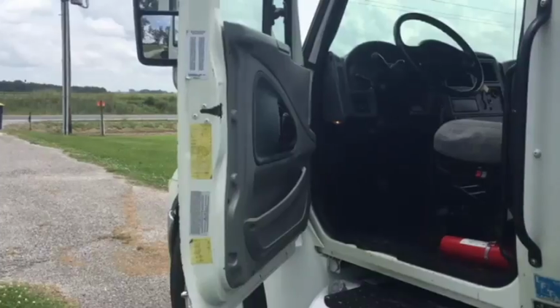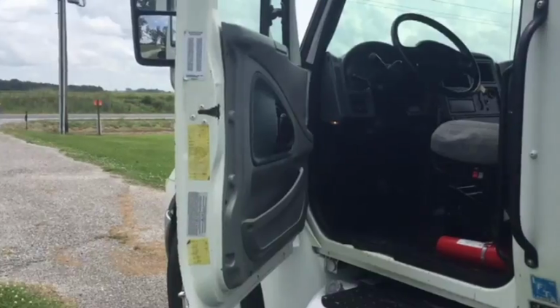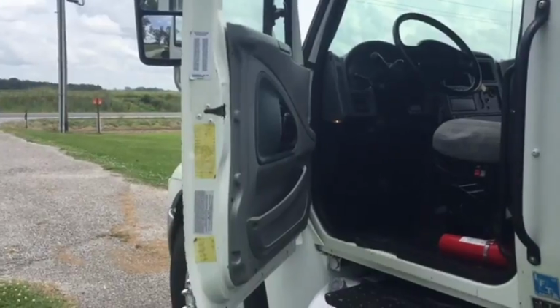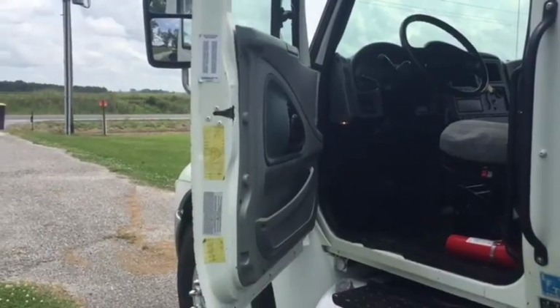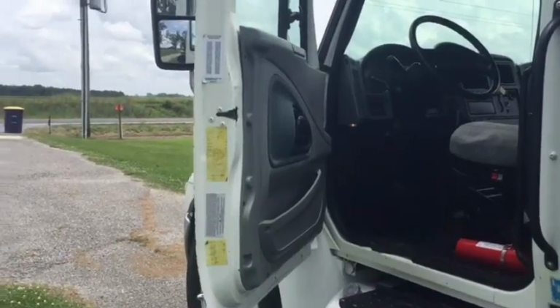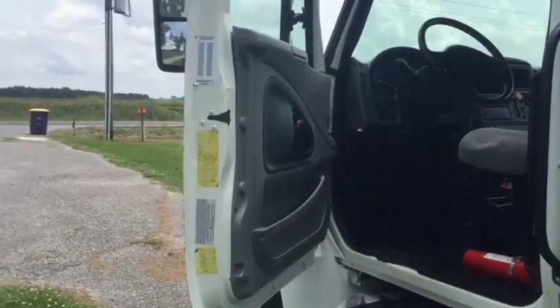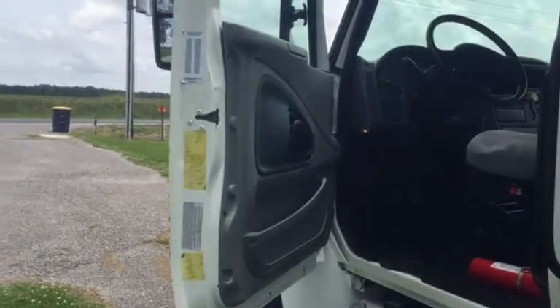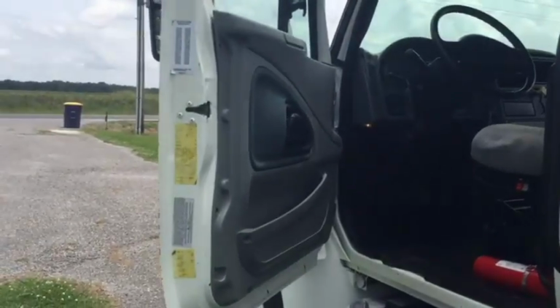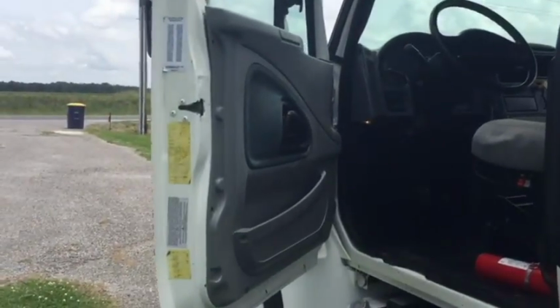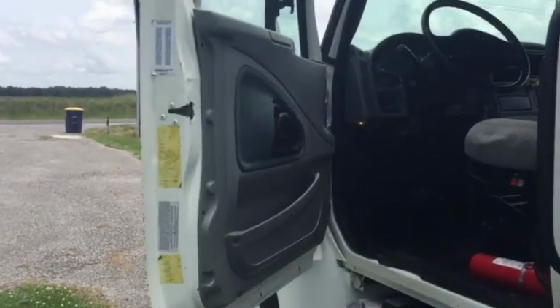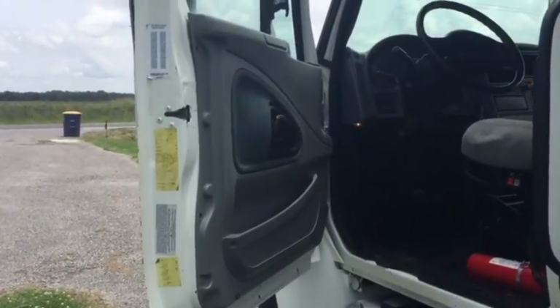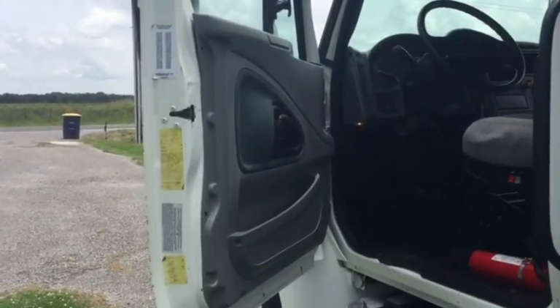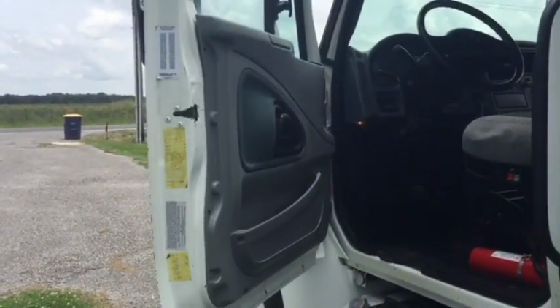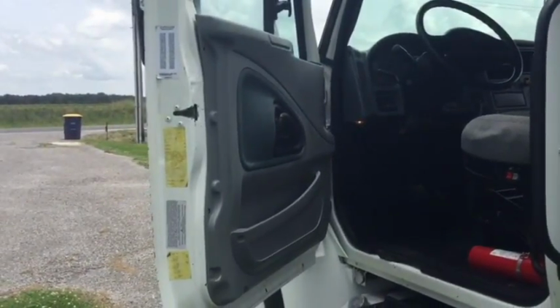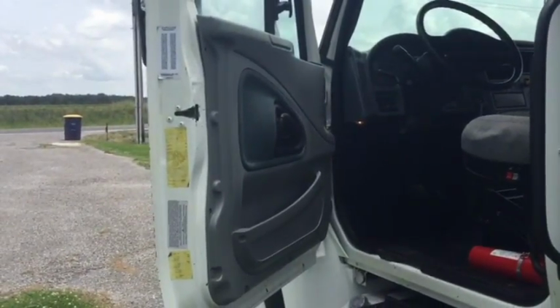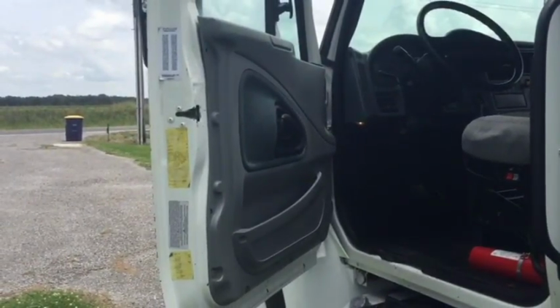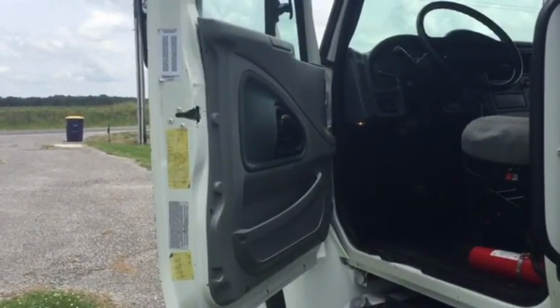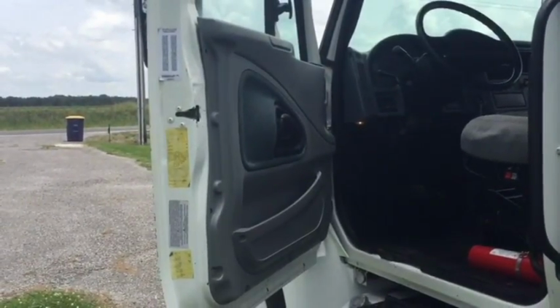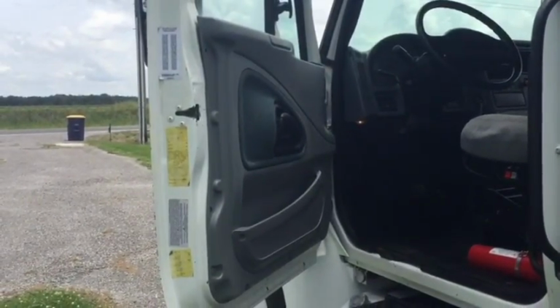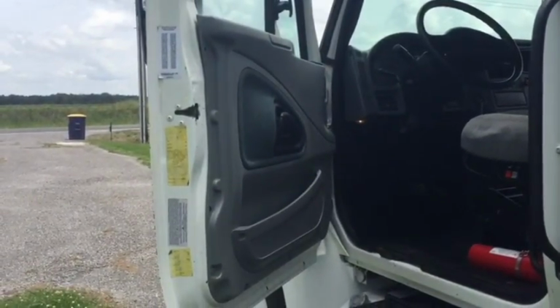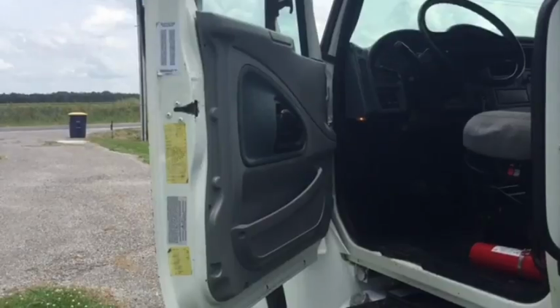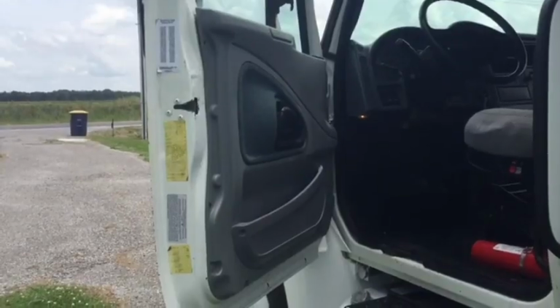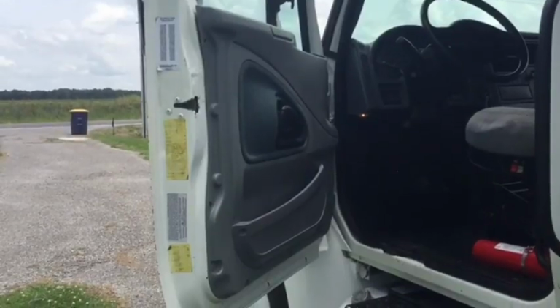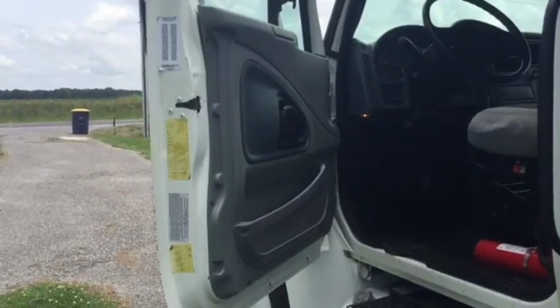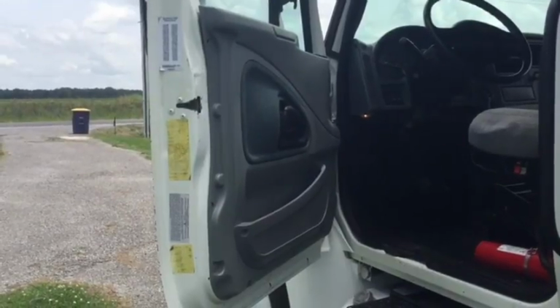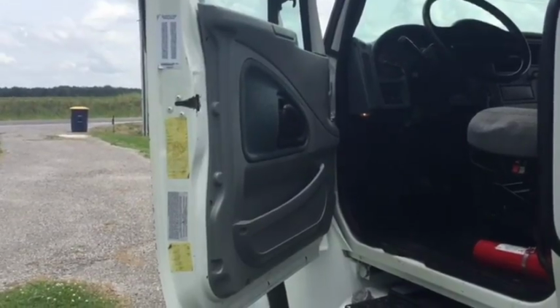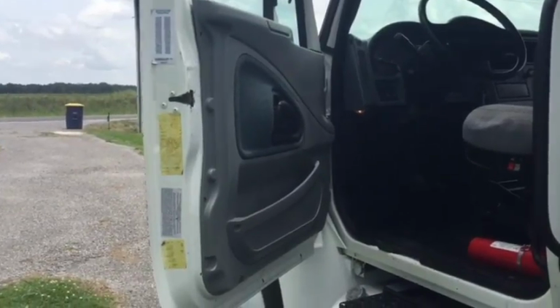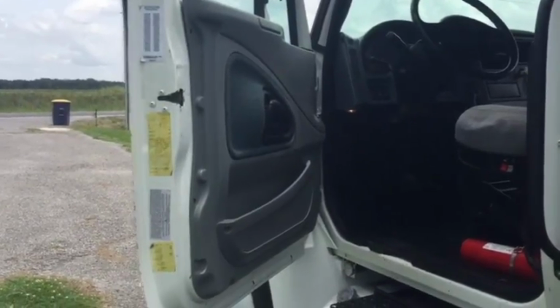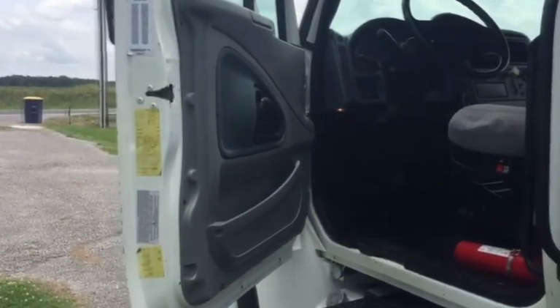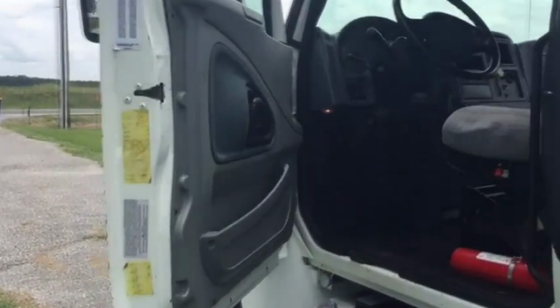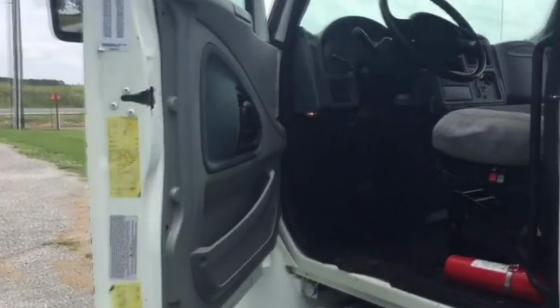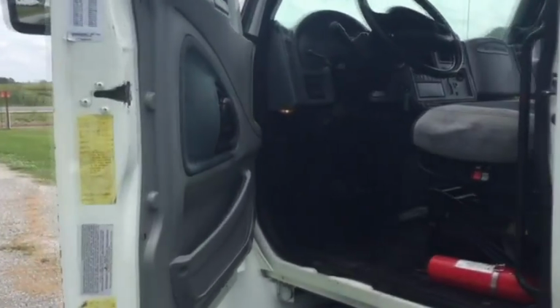We're going to walk up to the interior on the driver's side on this 2005 International 4300. It's got the DT466 engine and an automatic transmission.